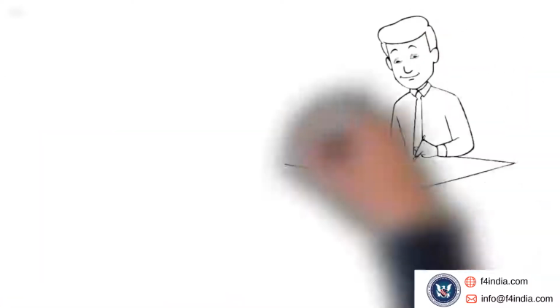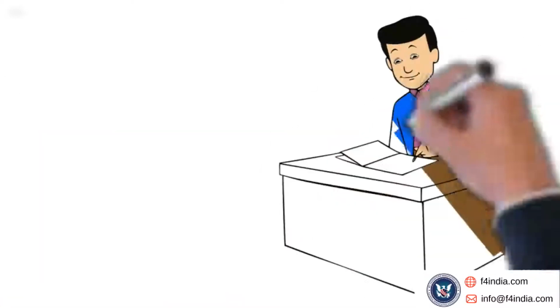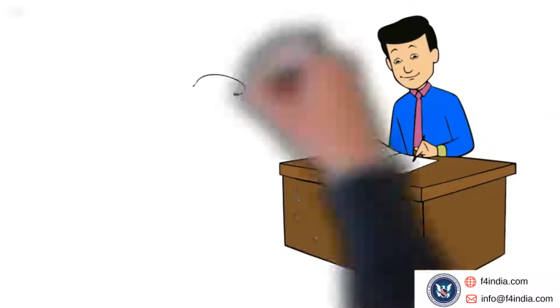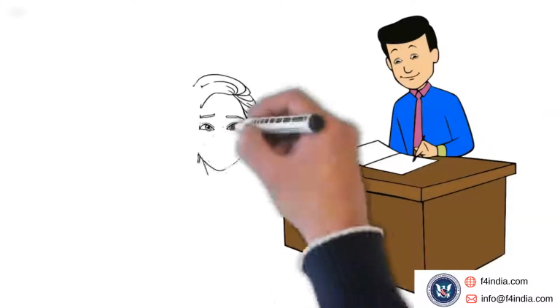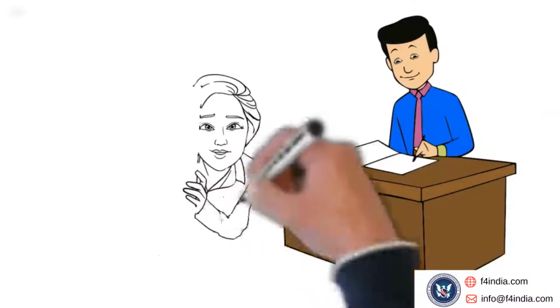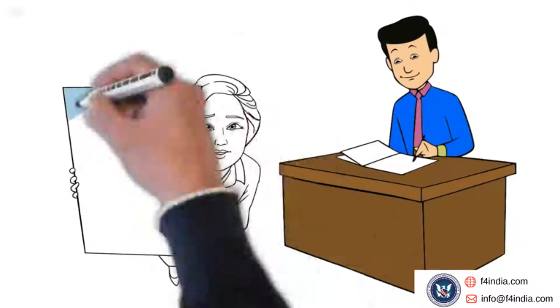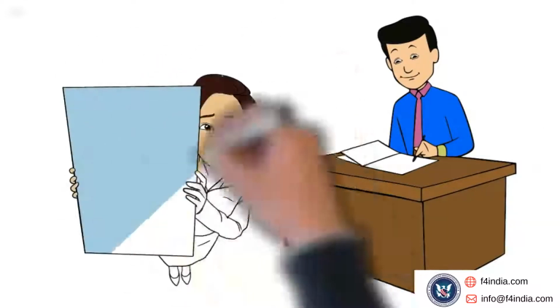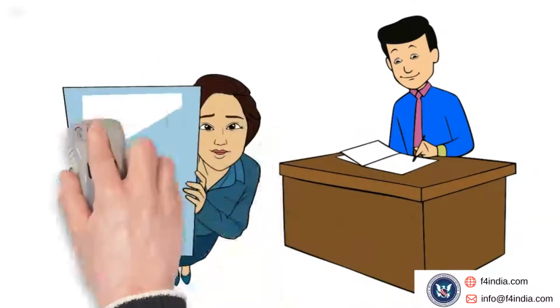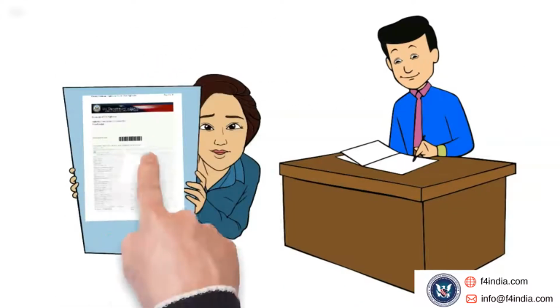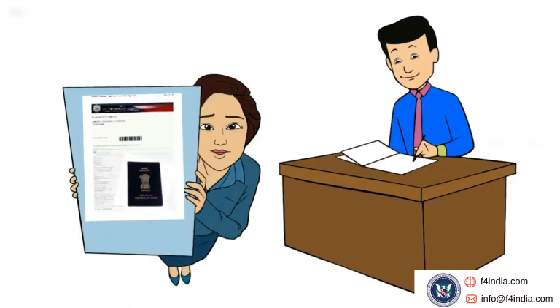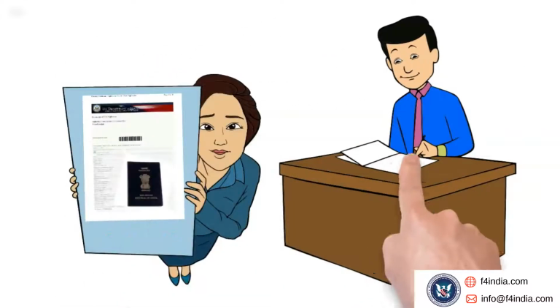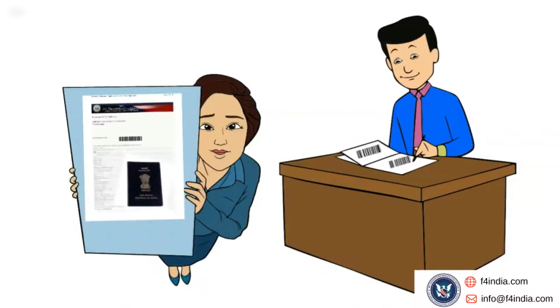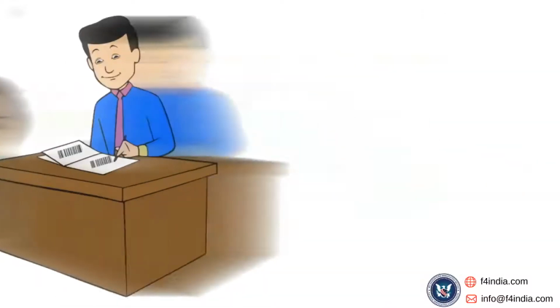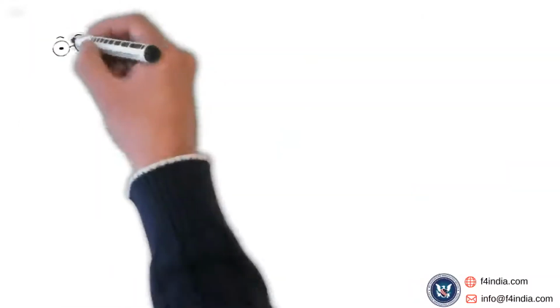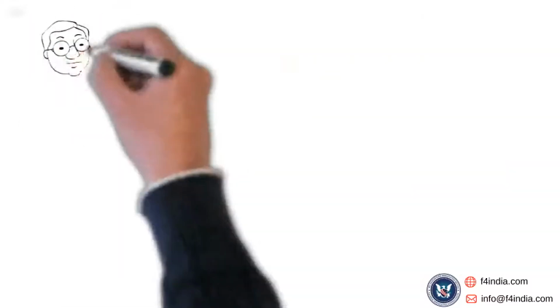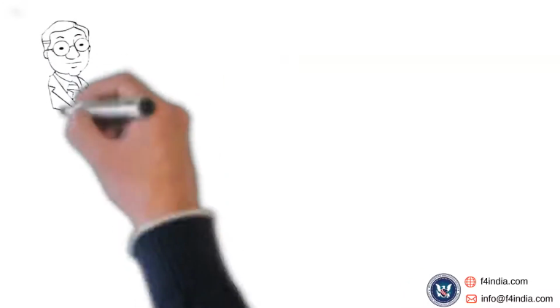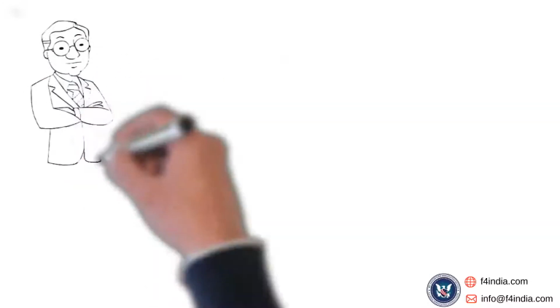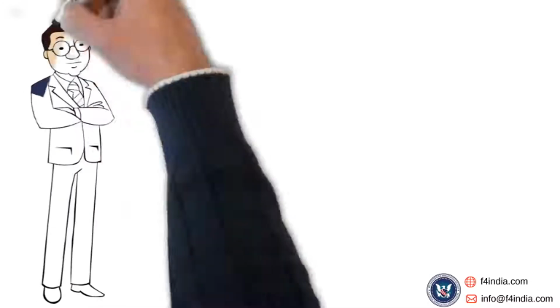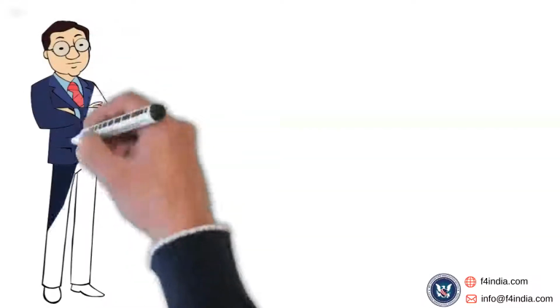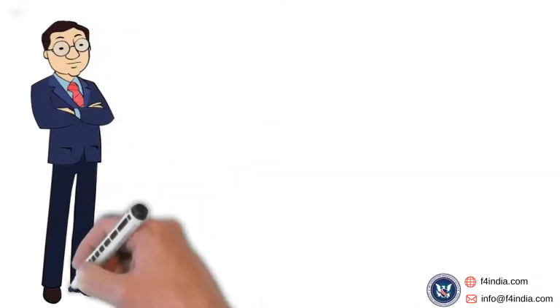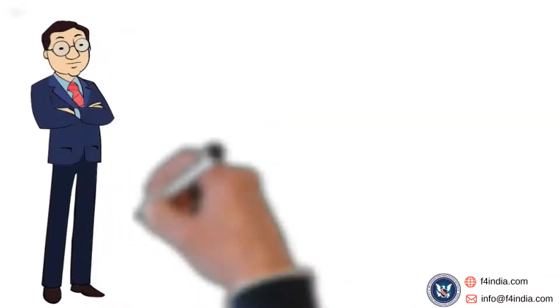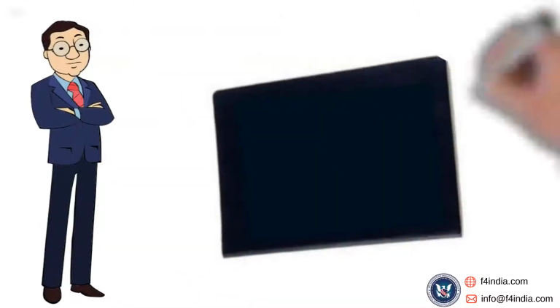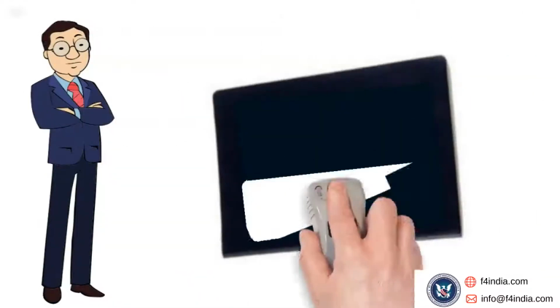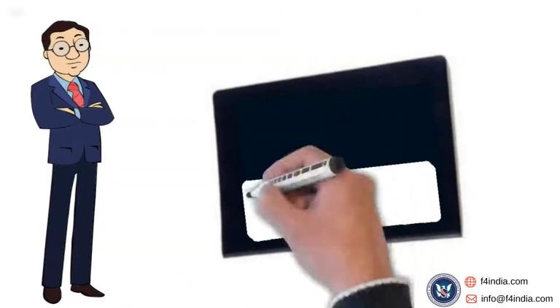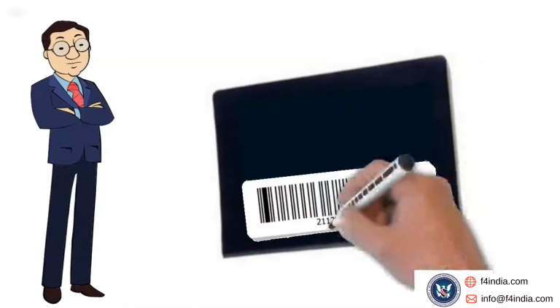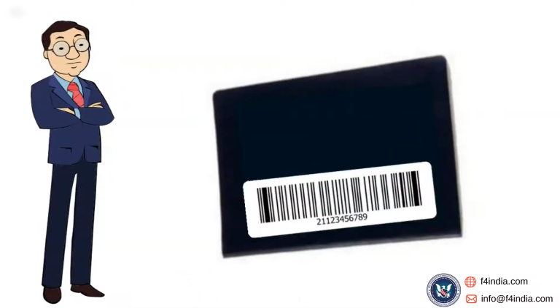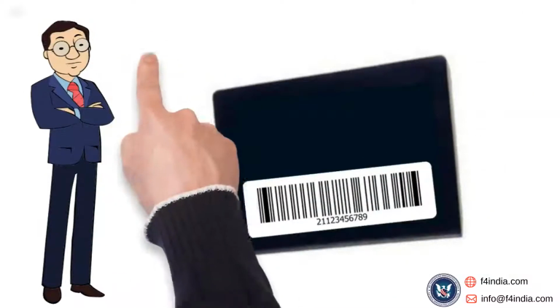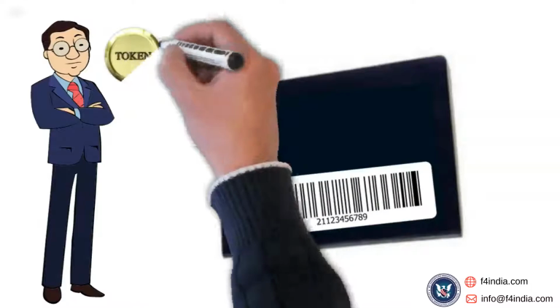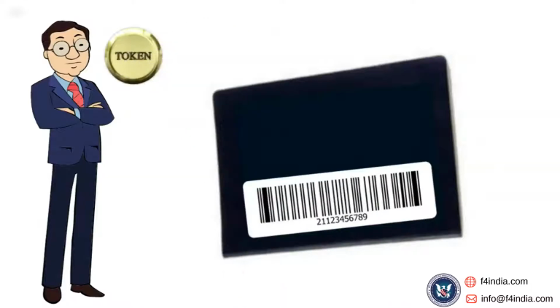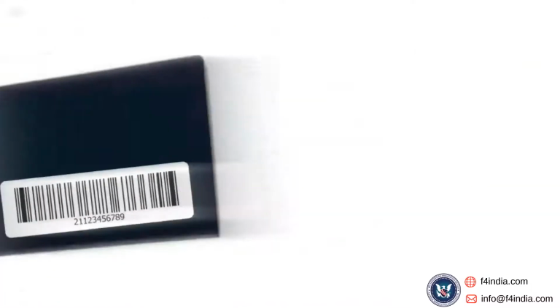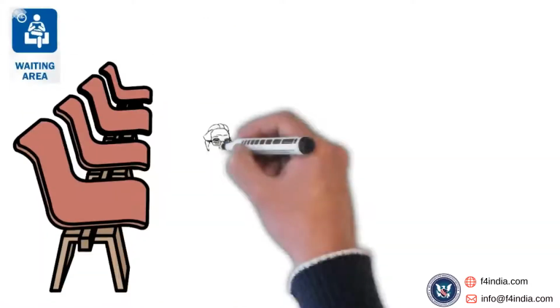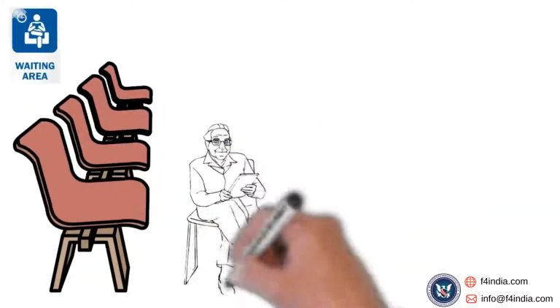After the security check, you will be directed to an executive who will check your passport and visa application form. After verifying the details, the executive will post a barcode sticker behind your passport and give you a token number at this point.